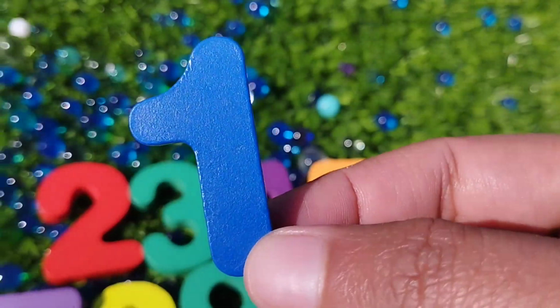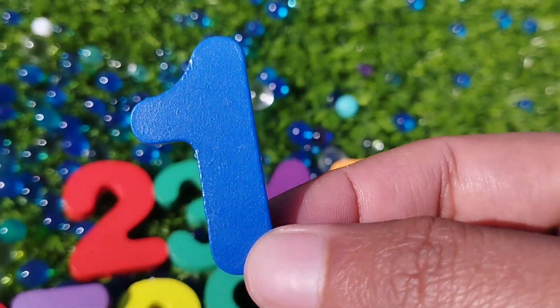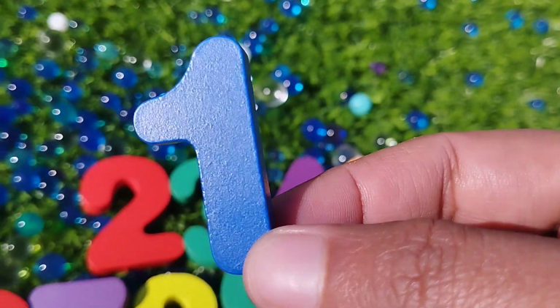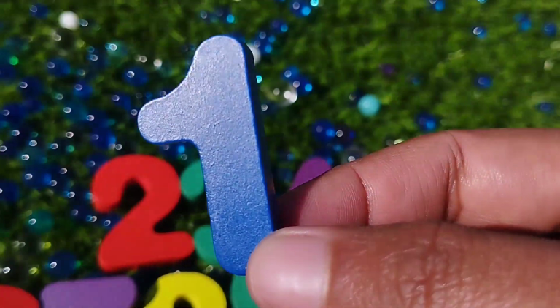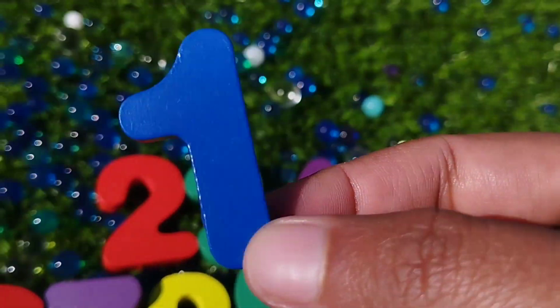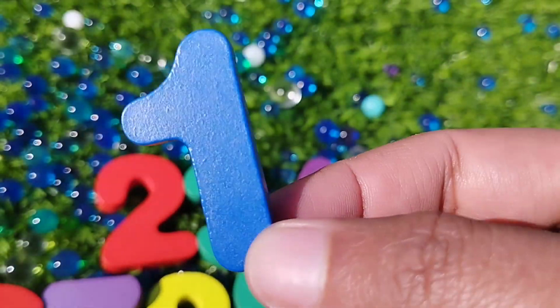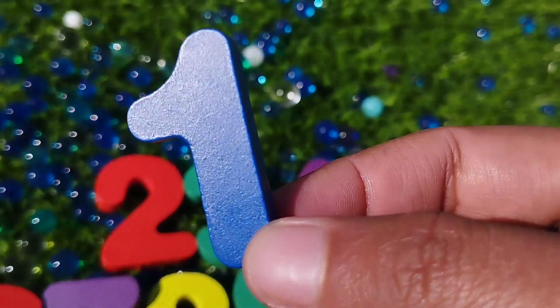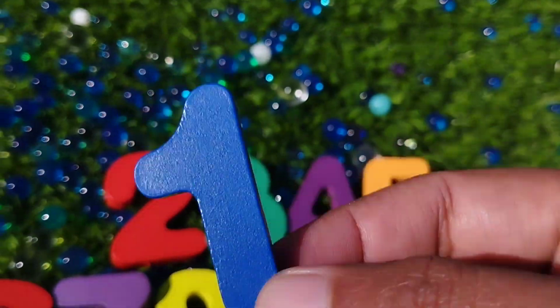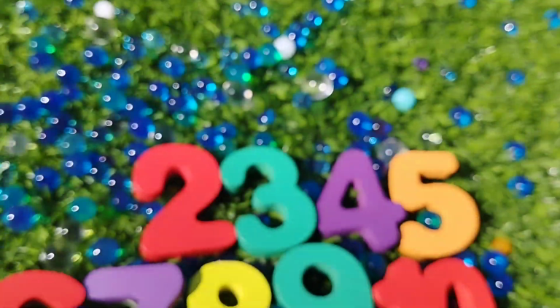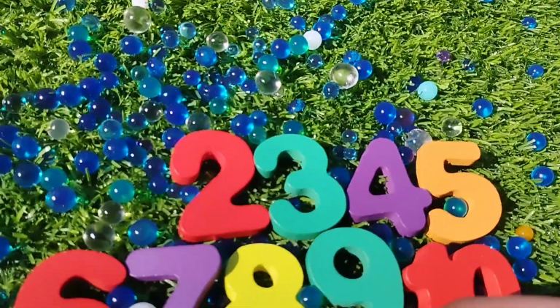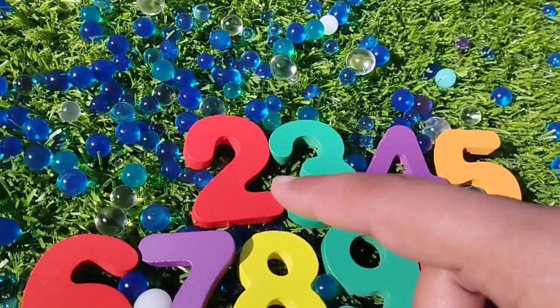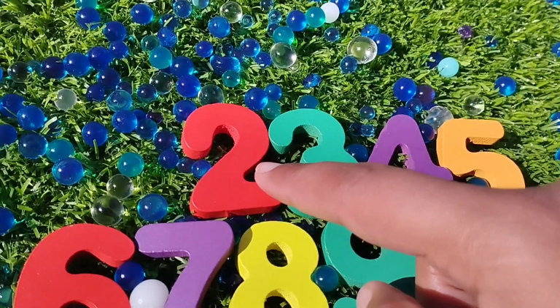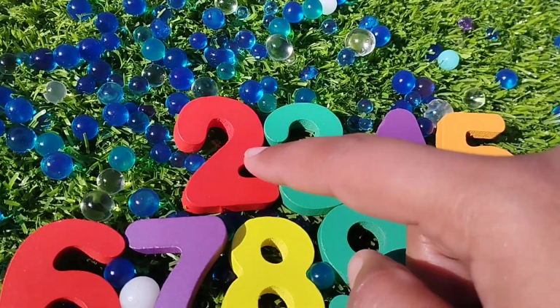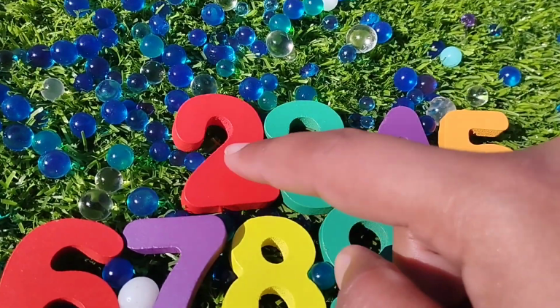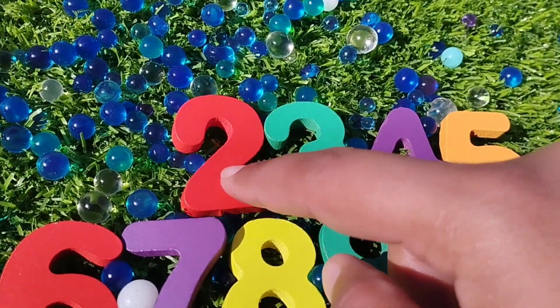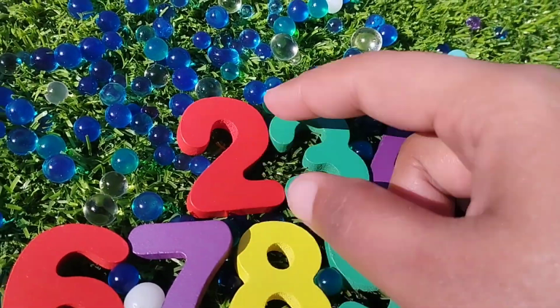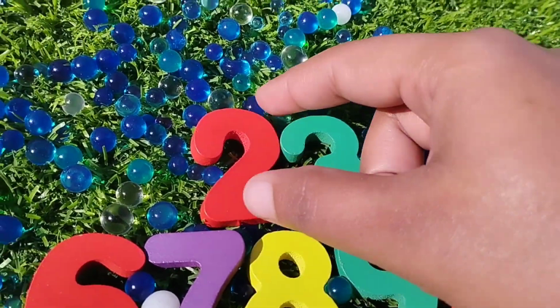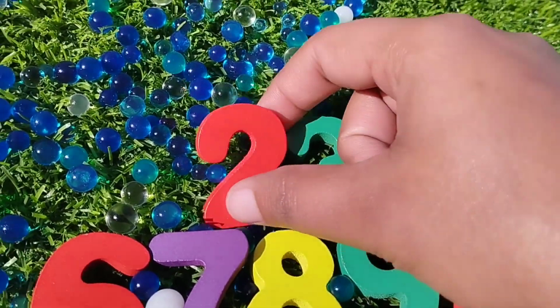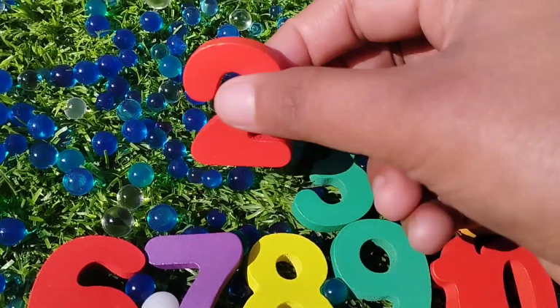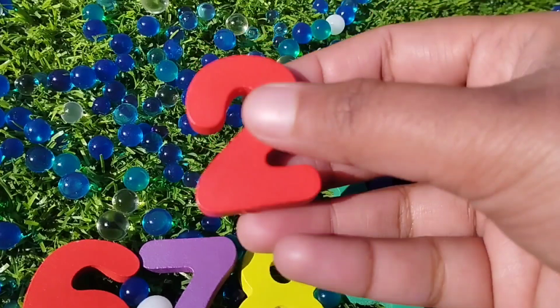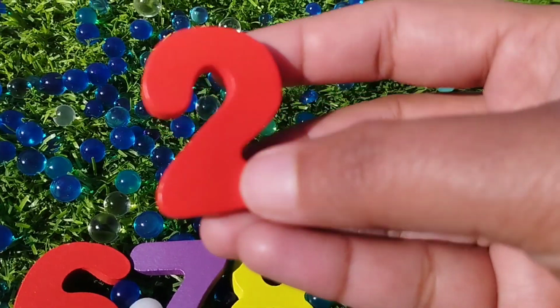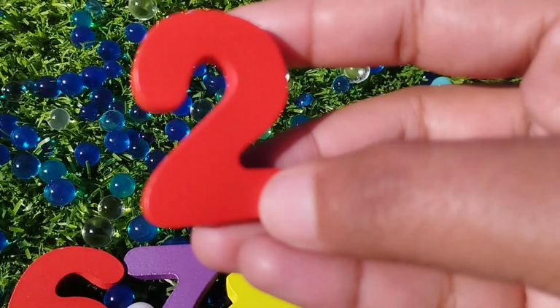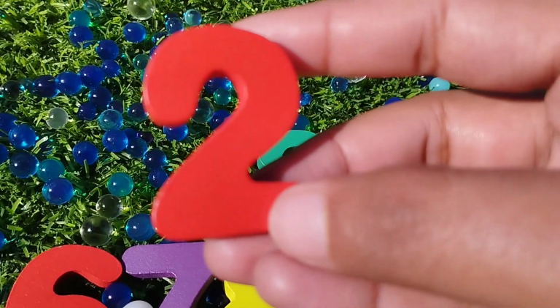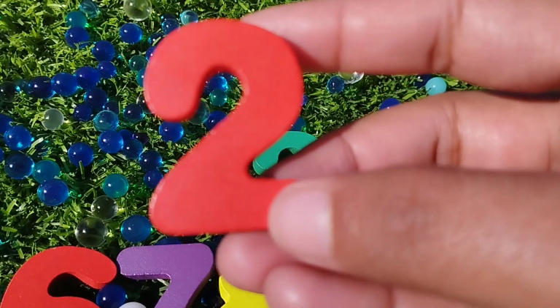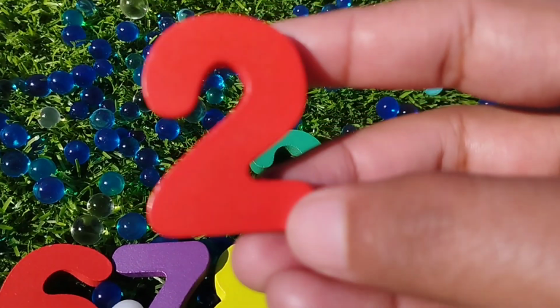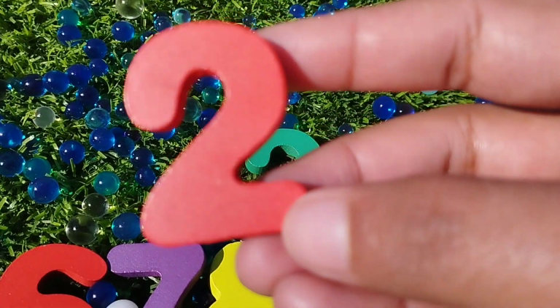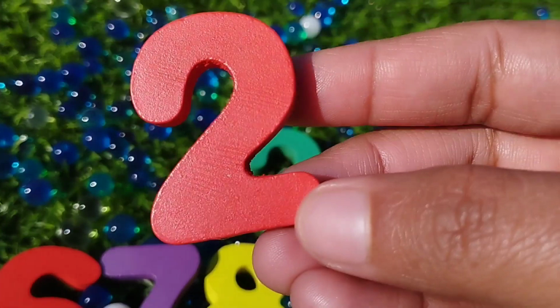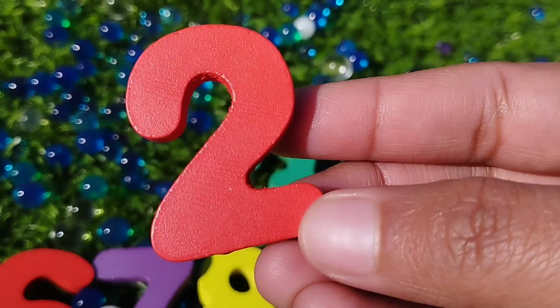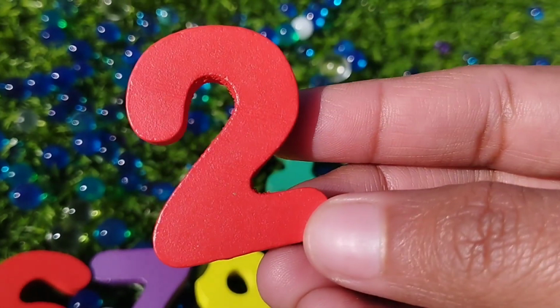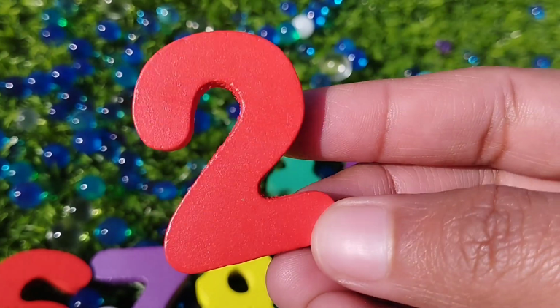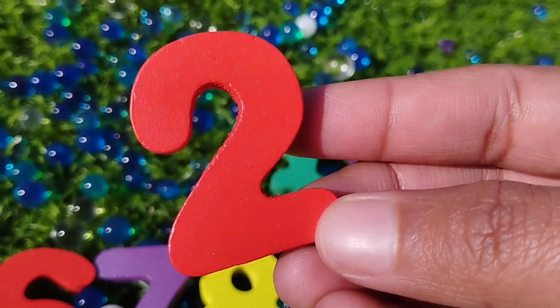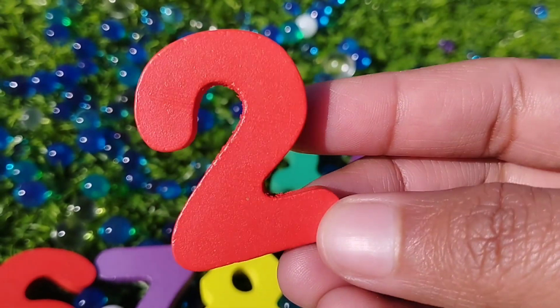The next number is number 2. This is number 2.